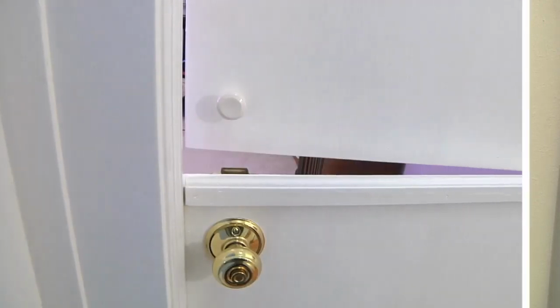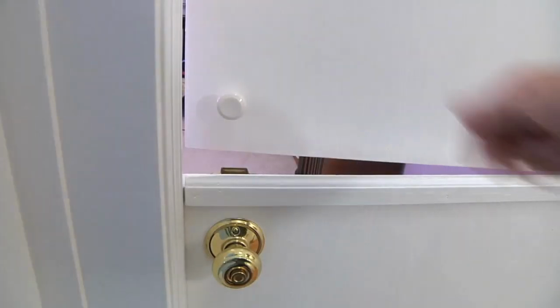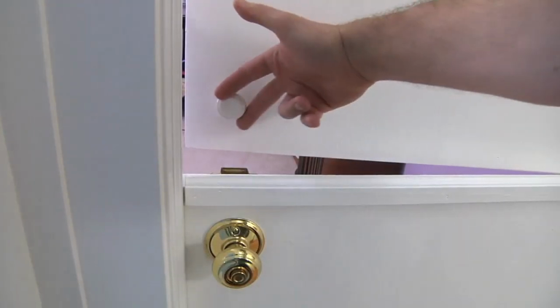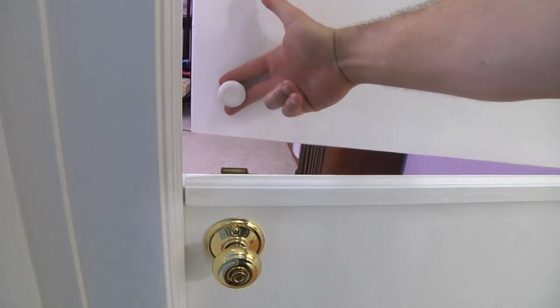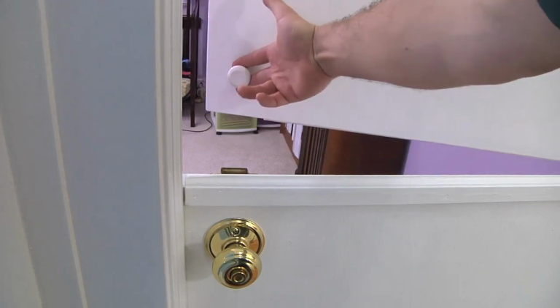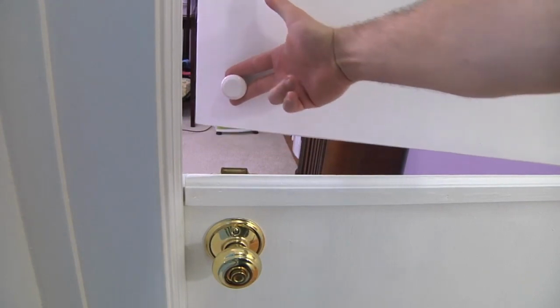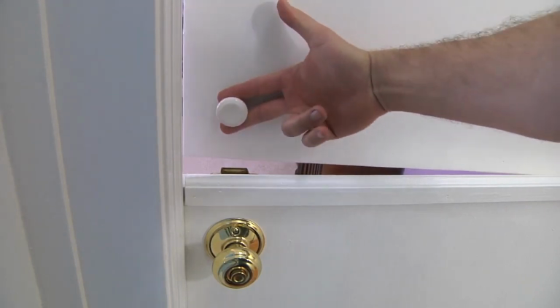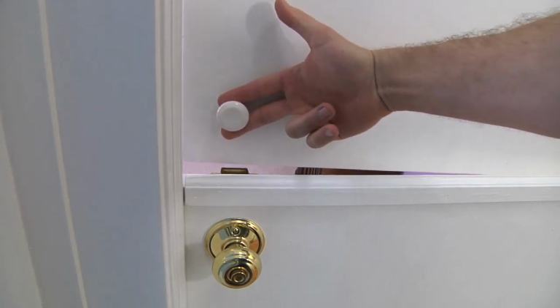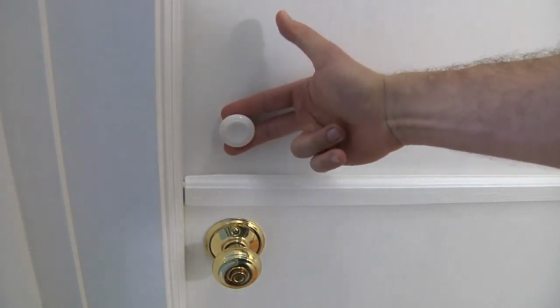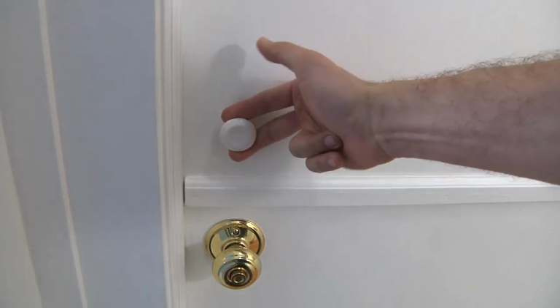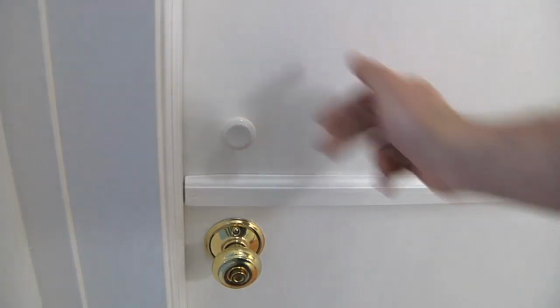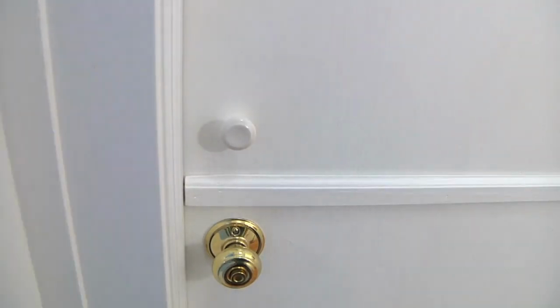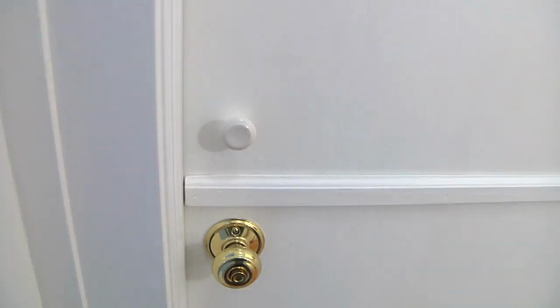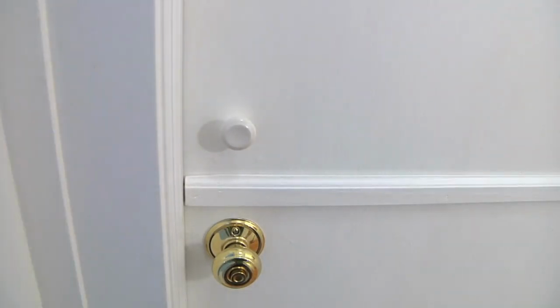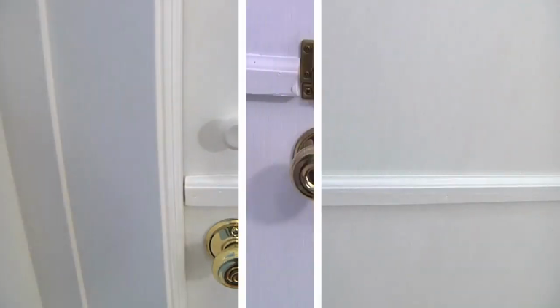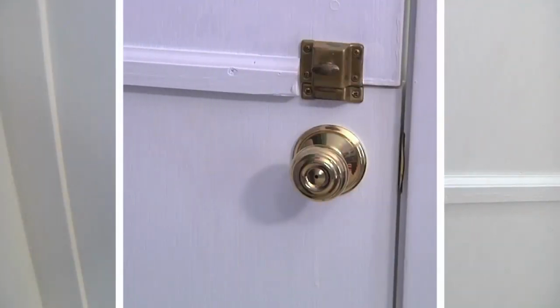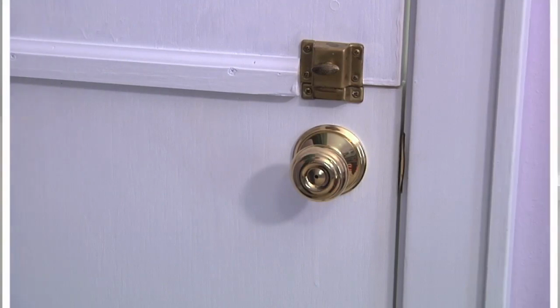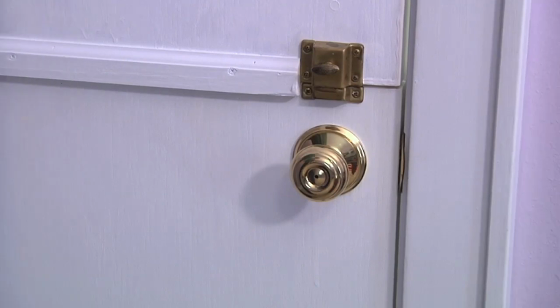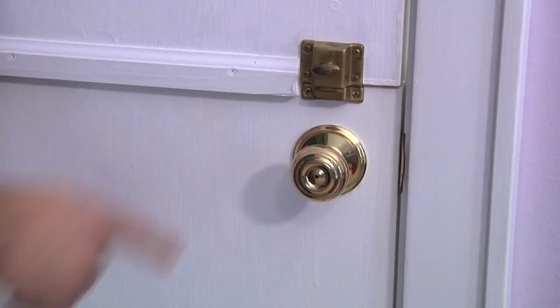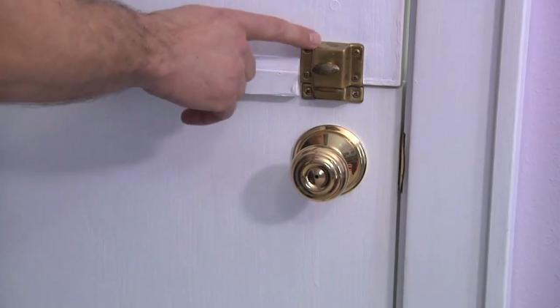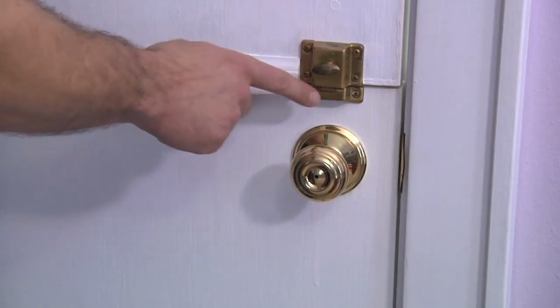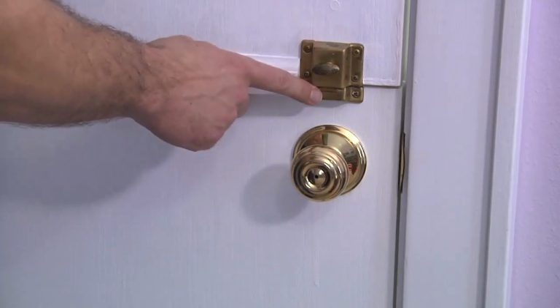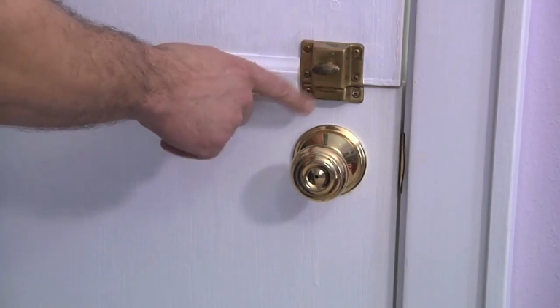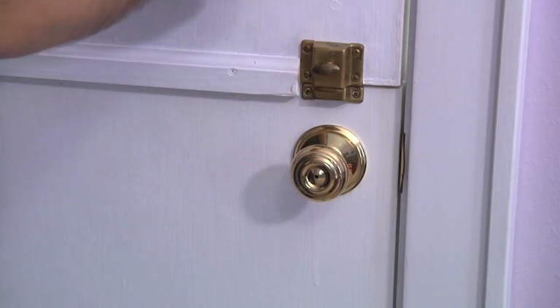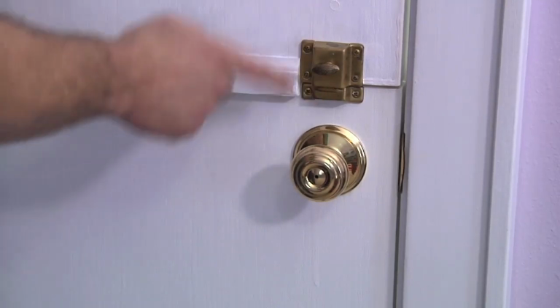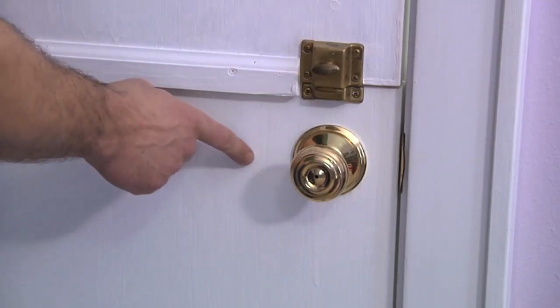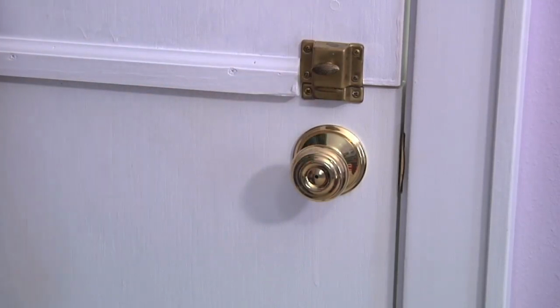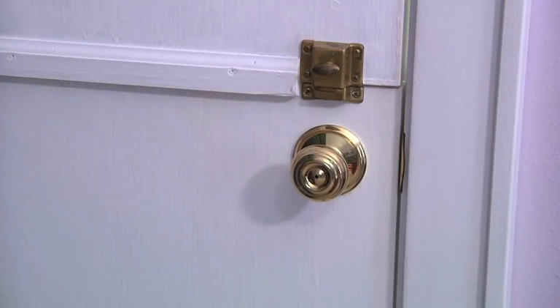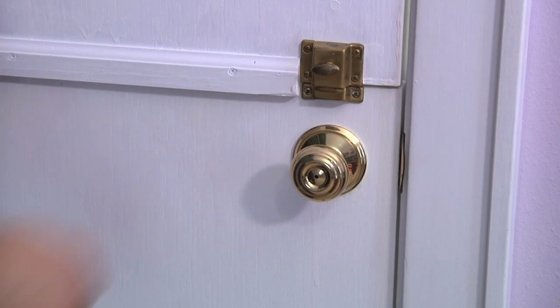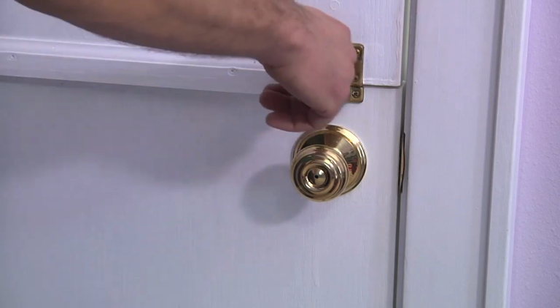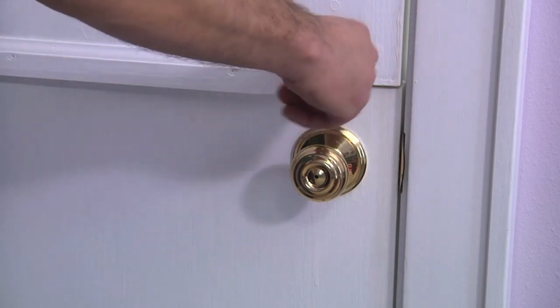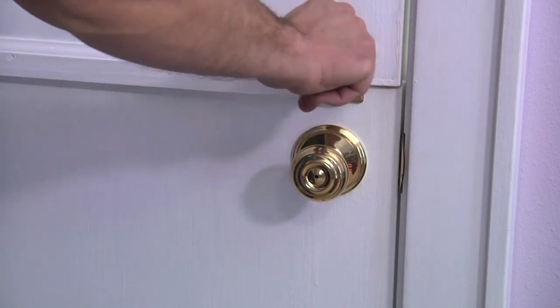I also added a pull knob to make it easy to close the top of the door from the outside. On the inside, I added a latch to connect and disconnect the top and bottom halves of the door.